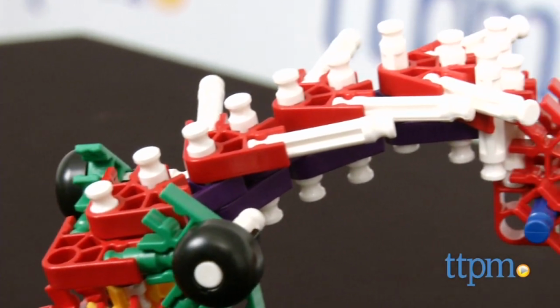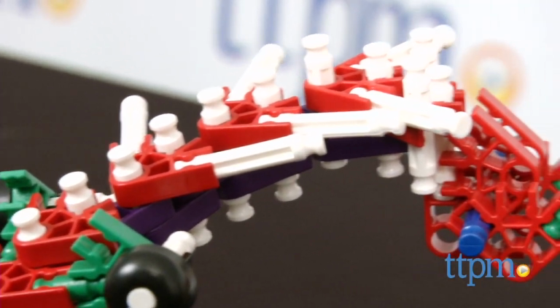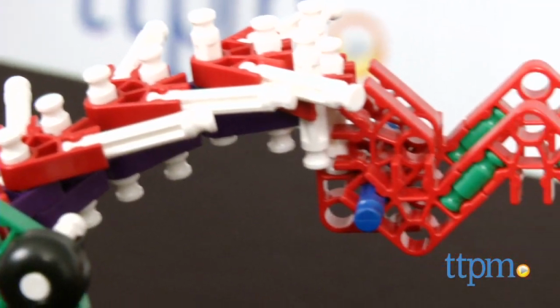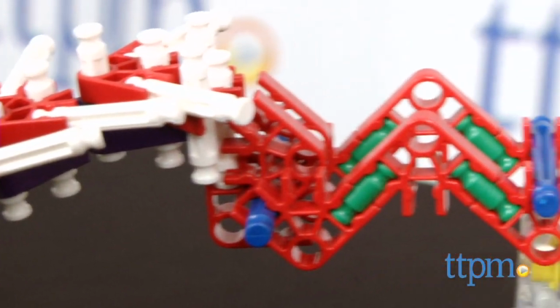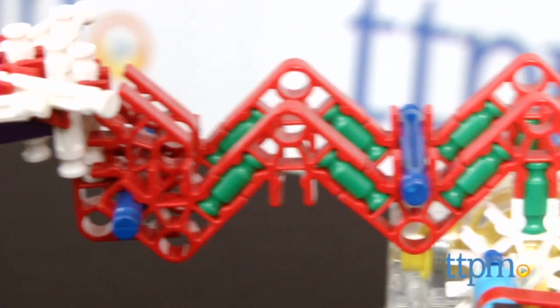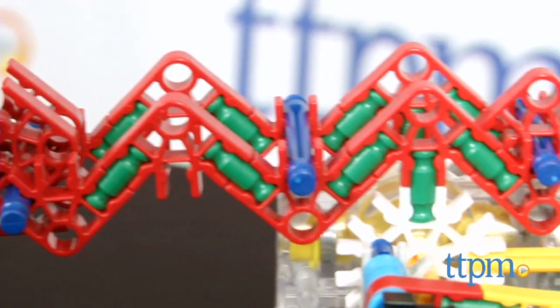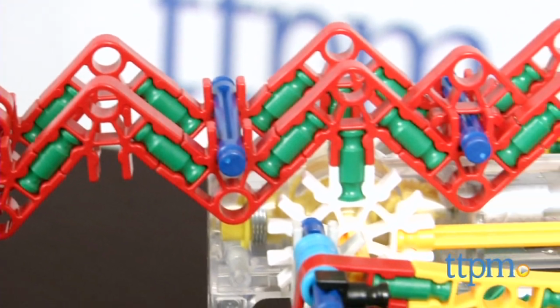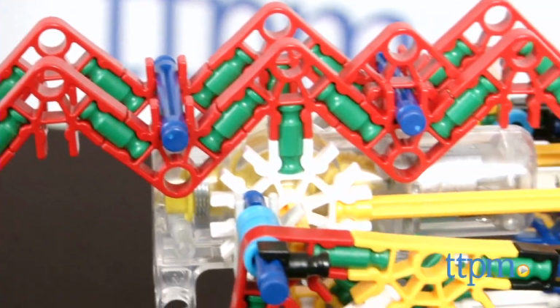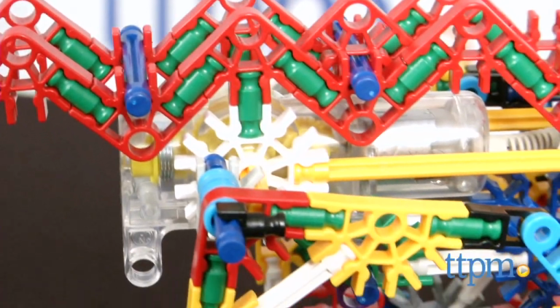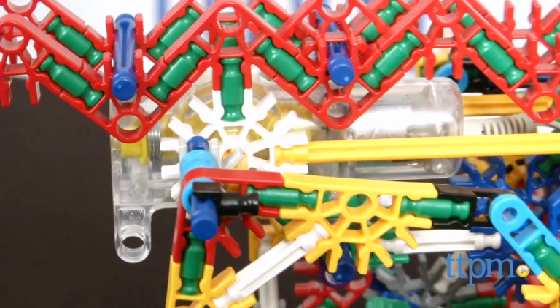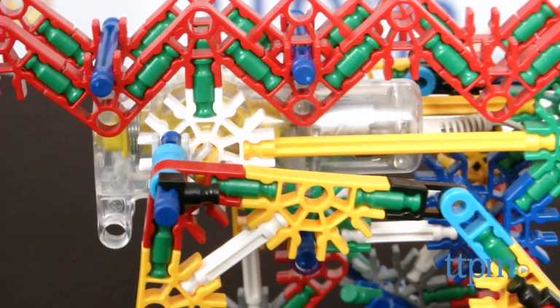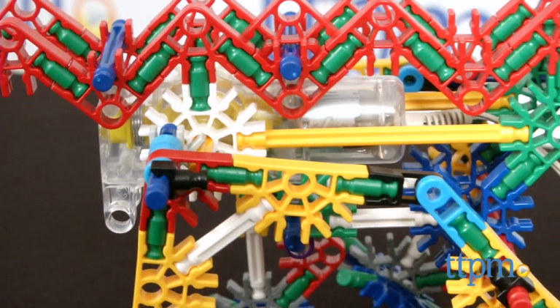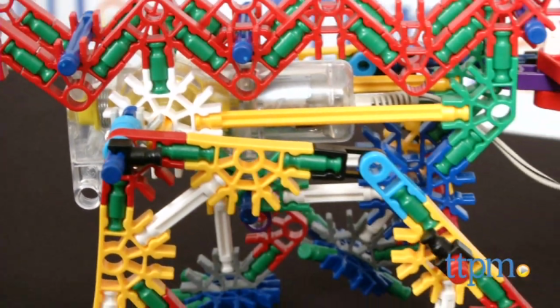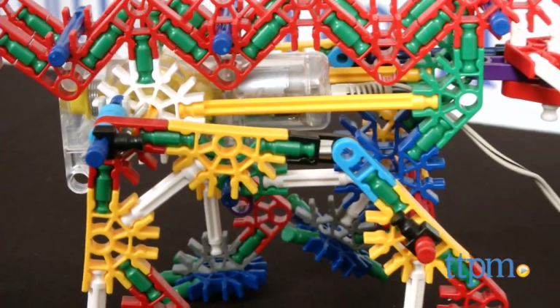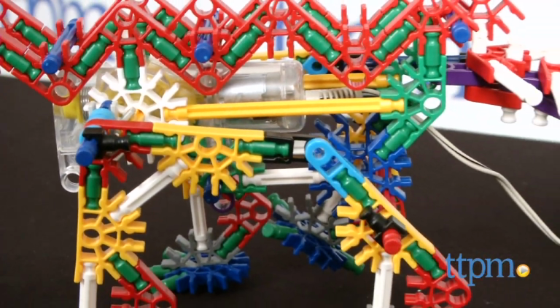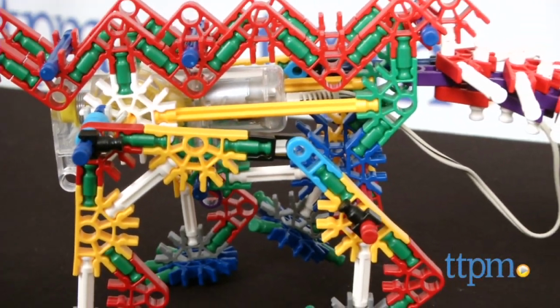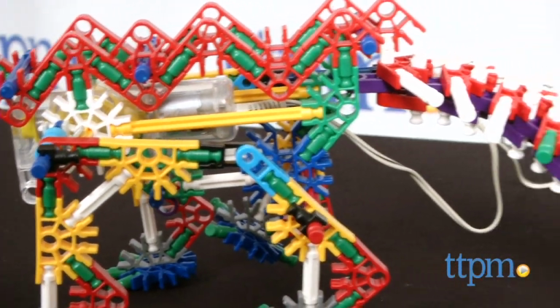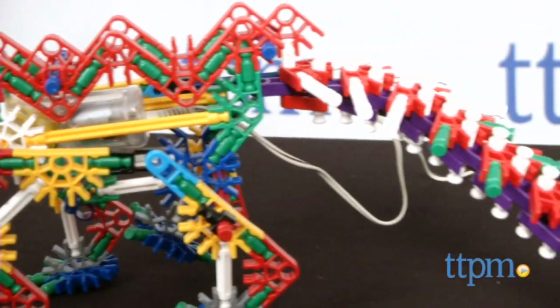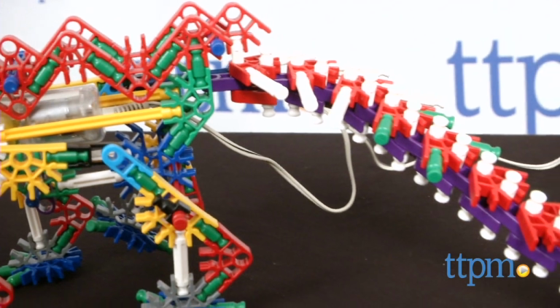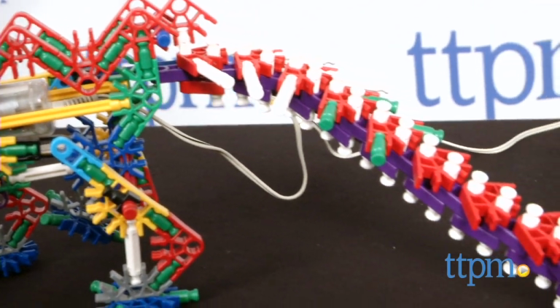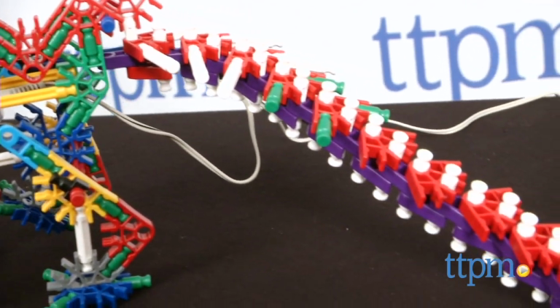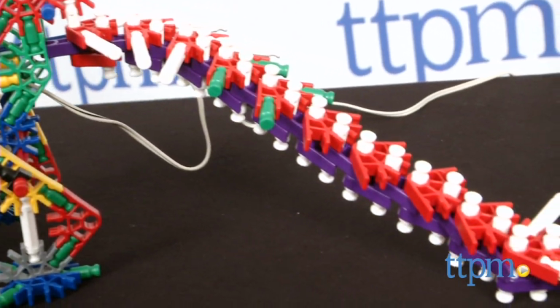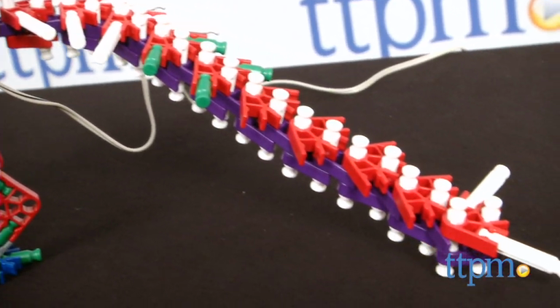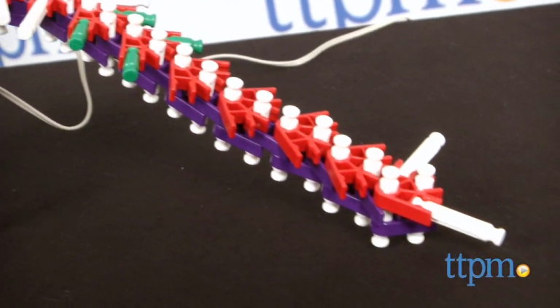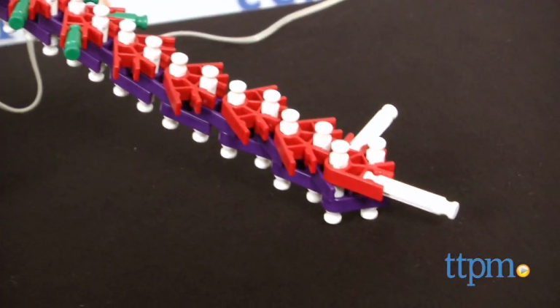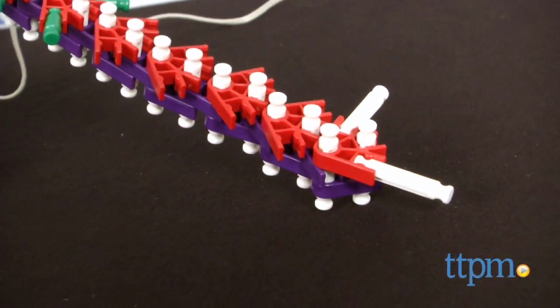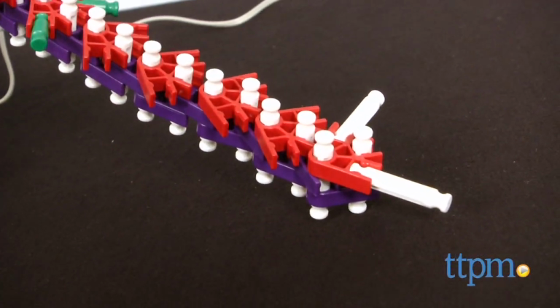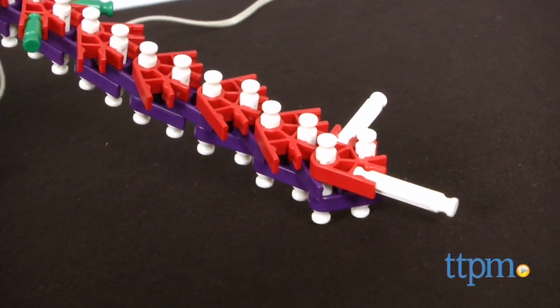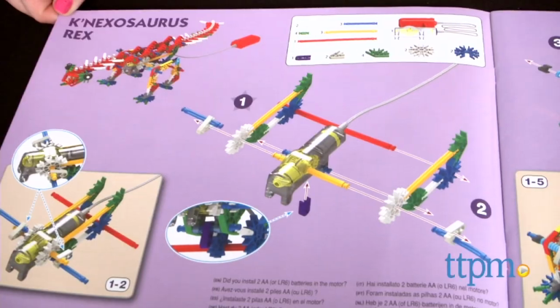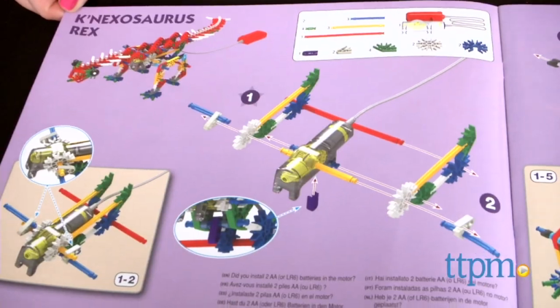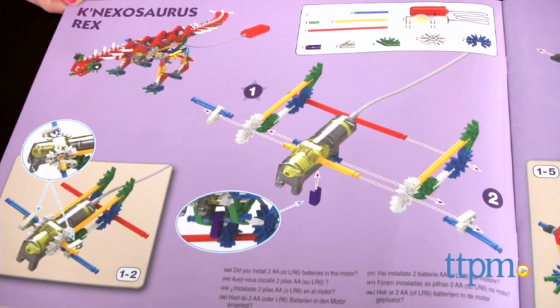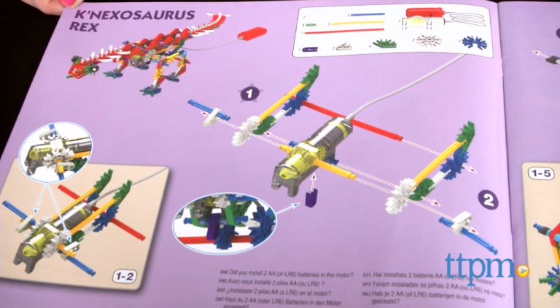With this set, kids can piece together this slow creeping dino reptile. The set features traditional K'nex connectors and pieces that snap and stay in place, and kids can build up the dinosaur around the motorized feature.